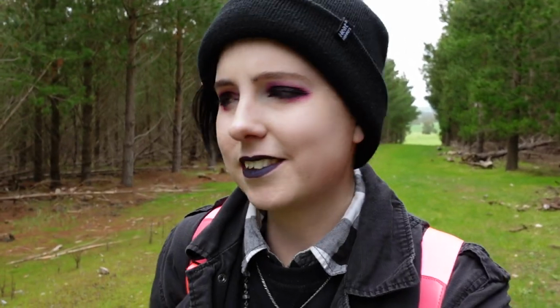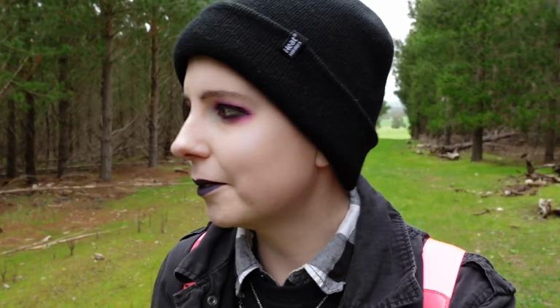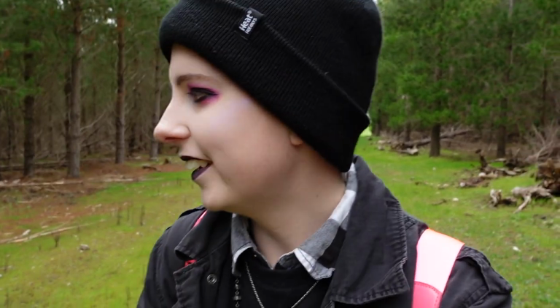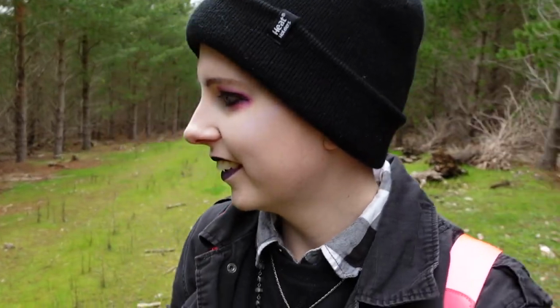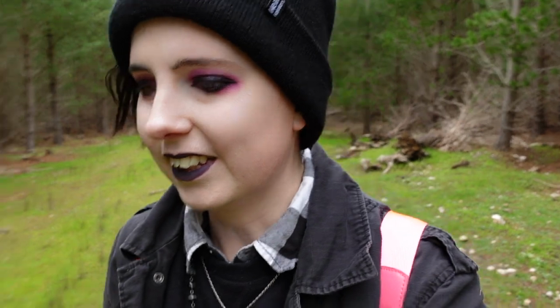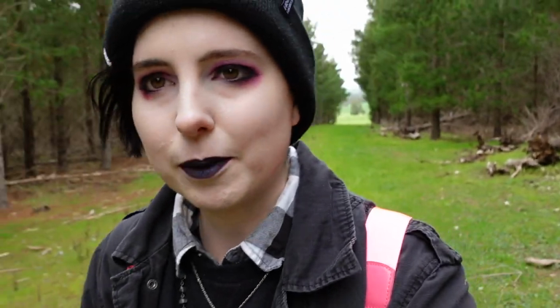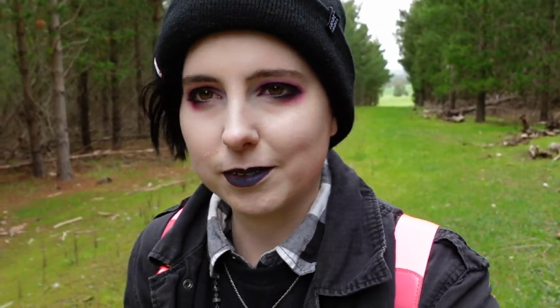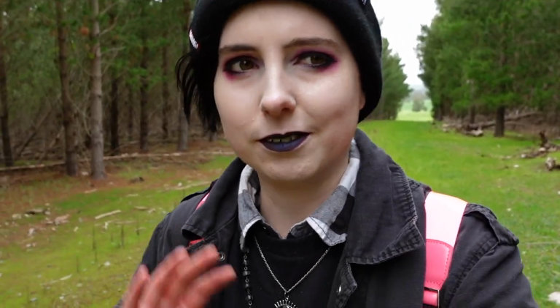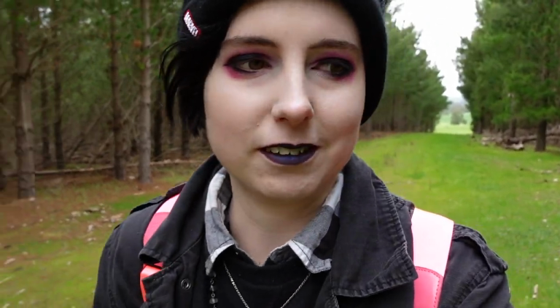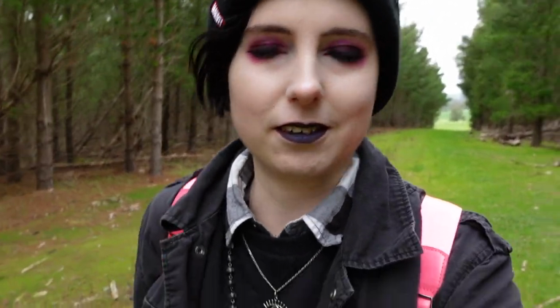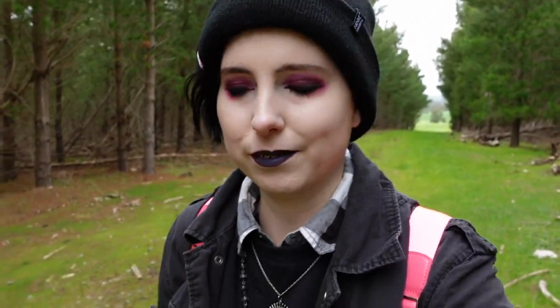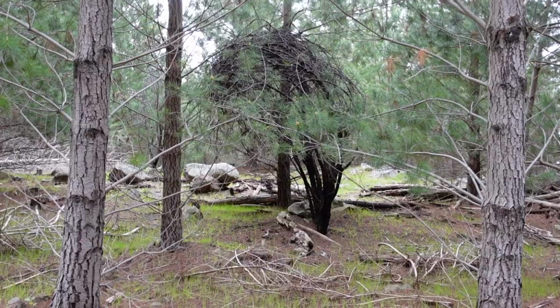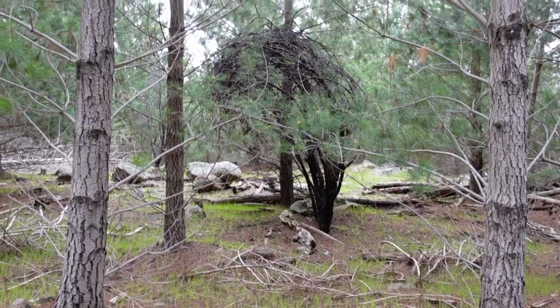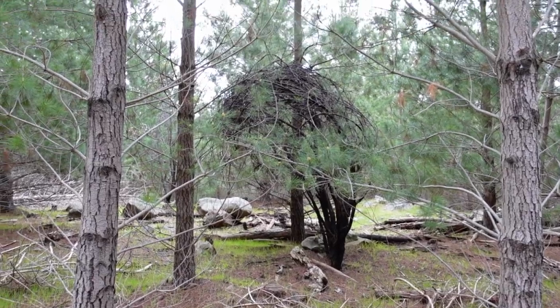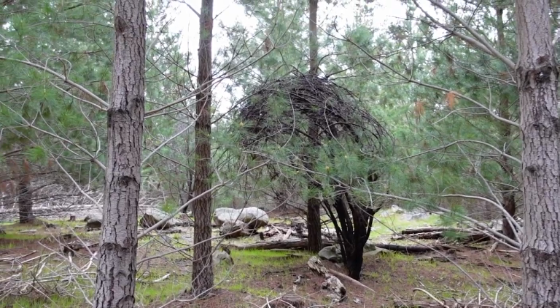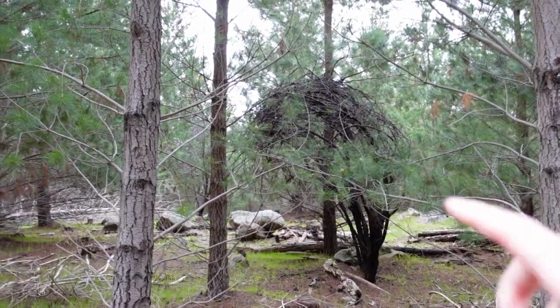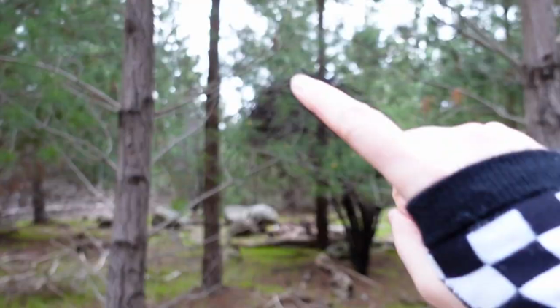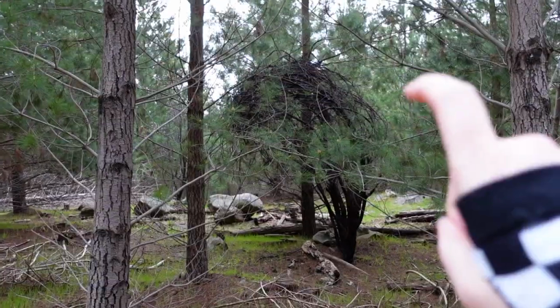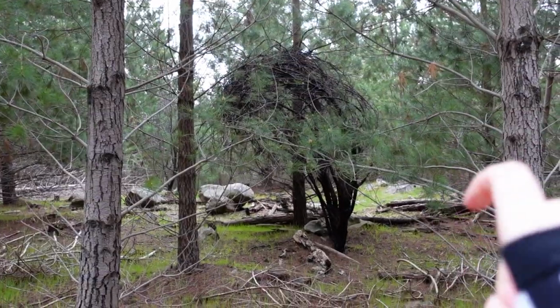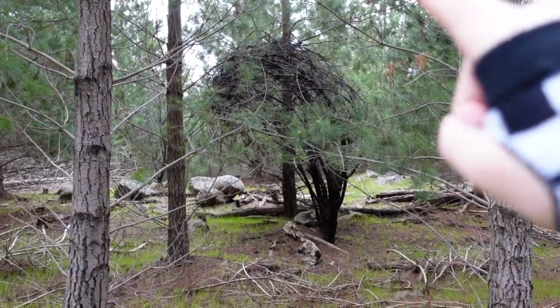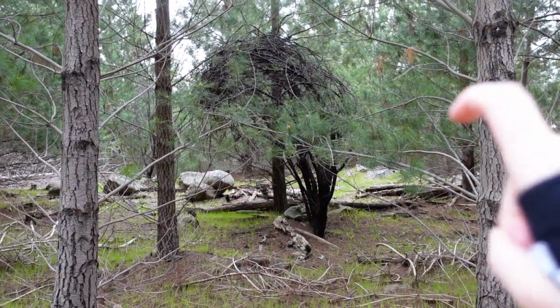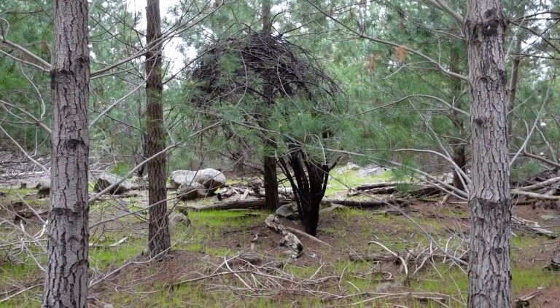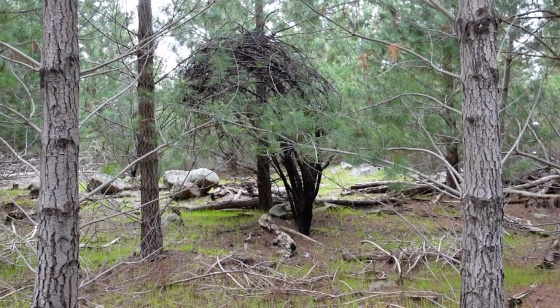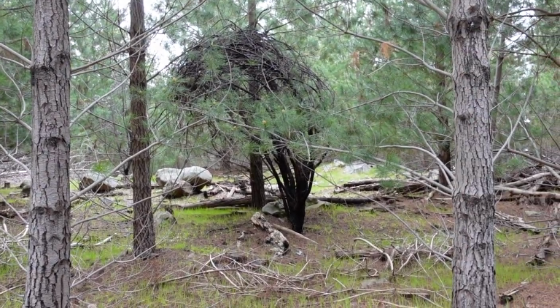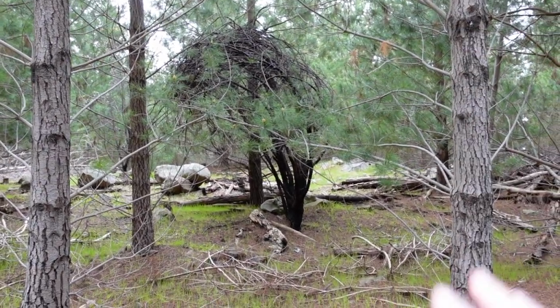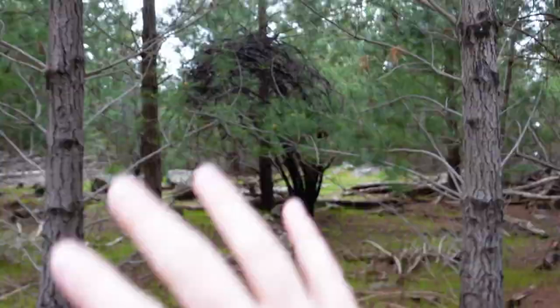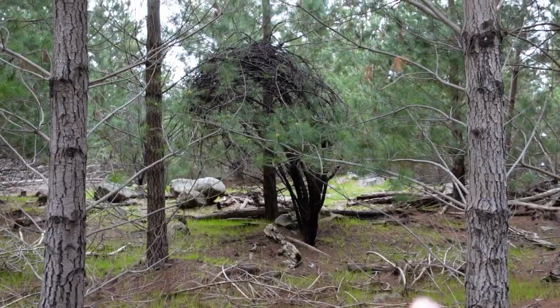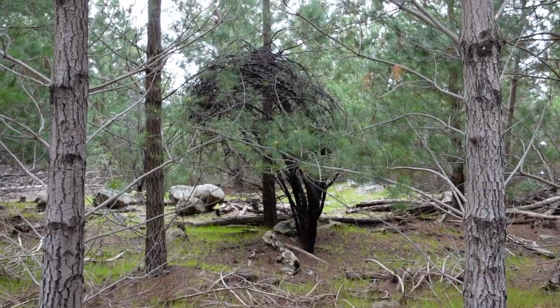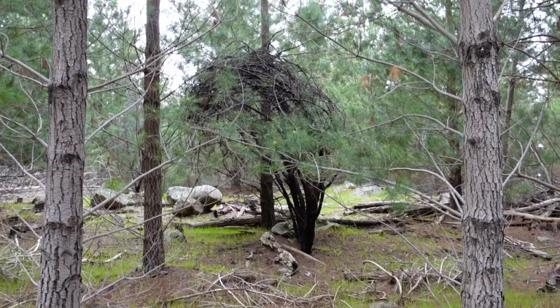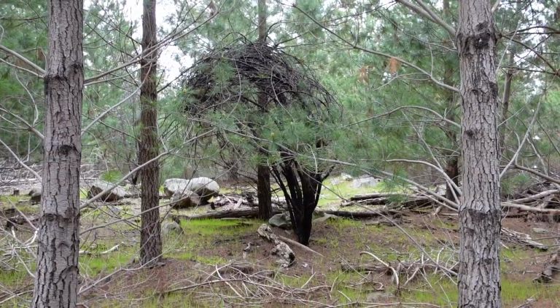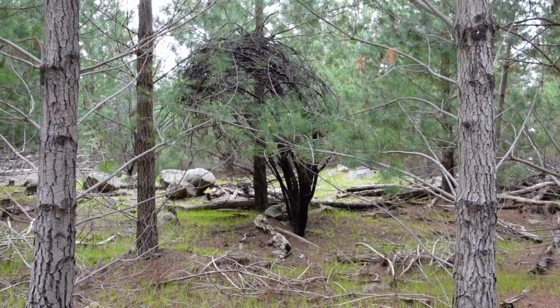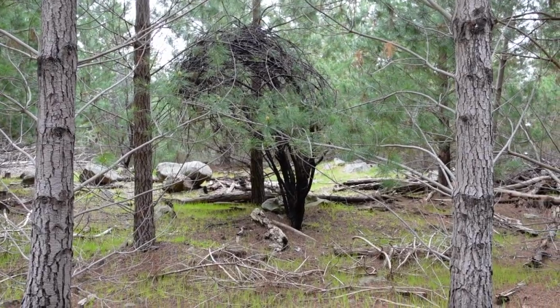It is just so pretty here. This path in particular with all the green — it's so beautiful. Look at this random black tree I found. Isn't it weird? It looks like it's burnt, but it's strange that none of the other trees around it are. How weird.